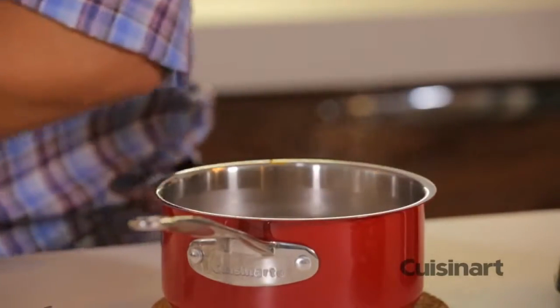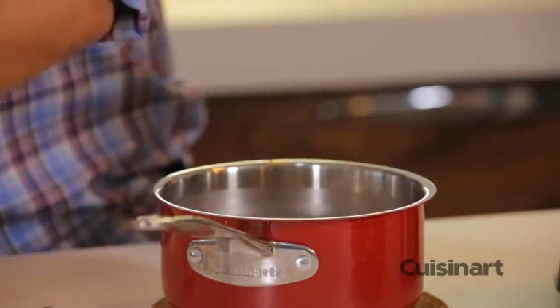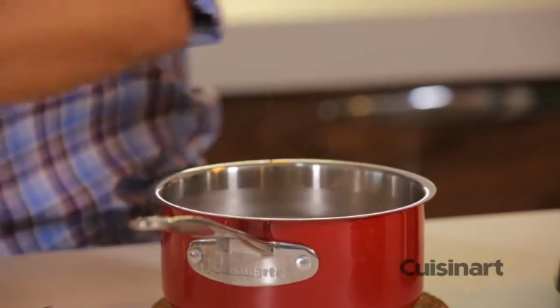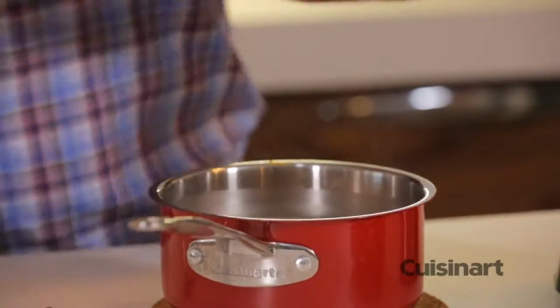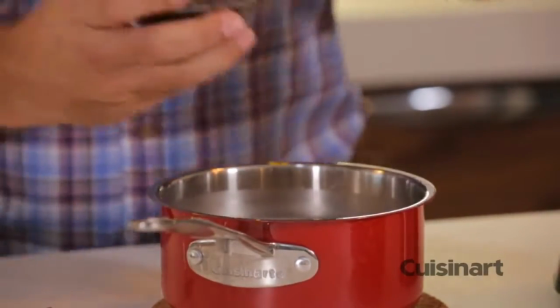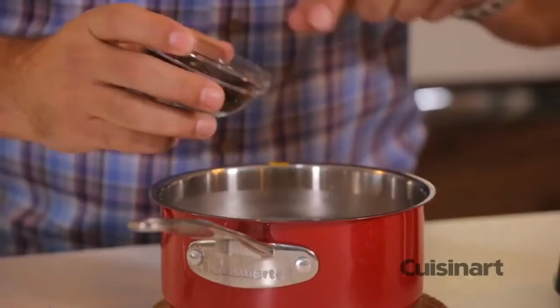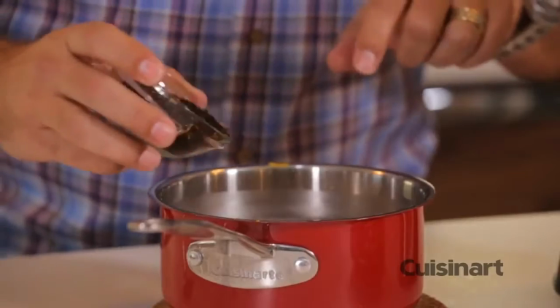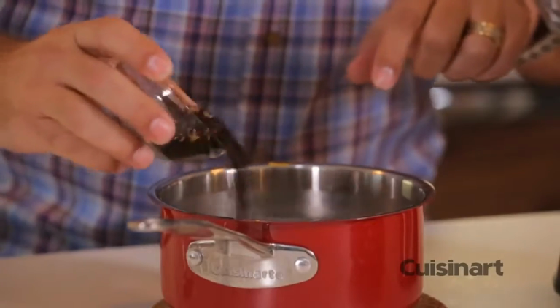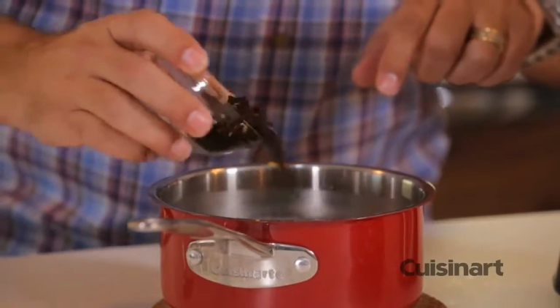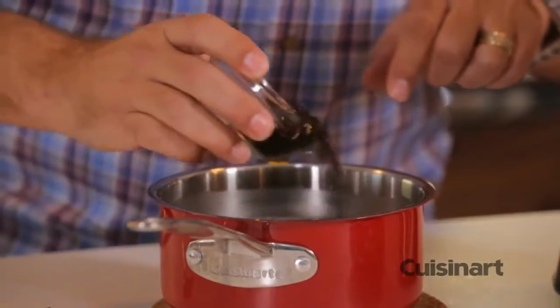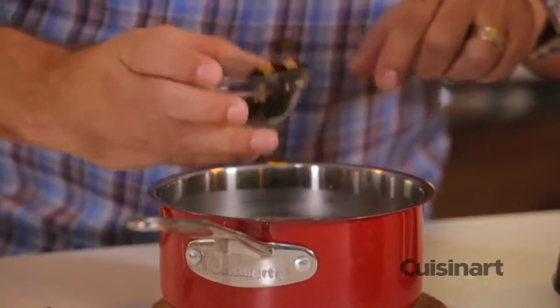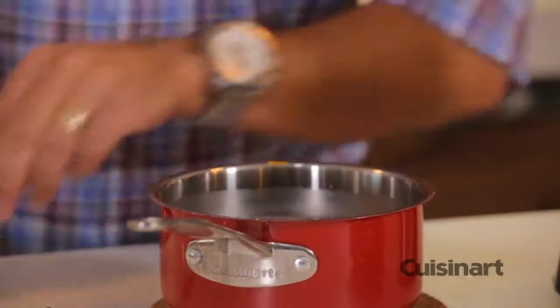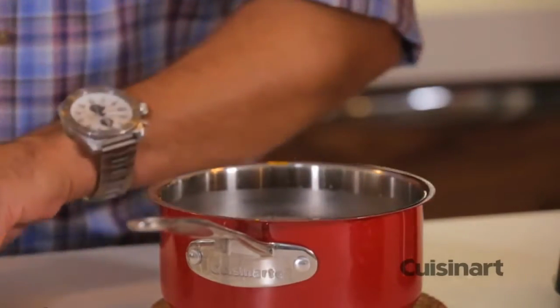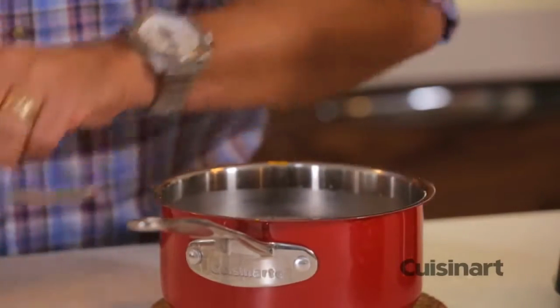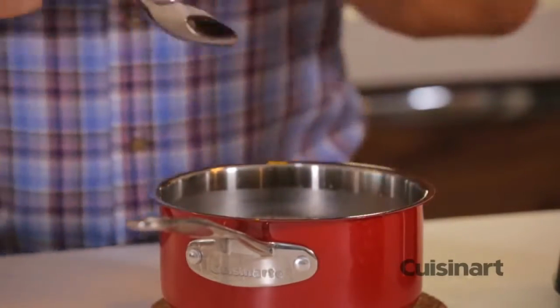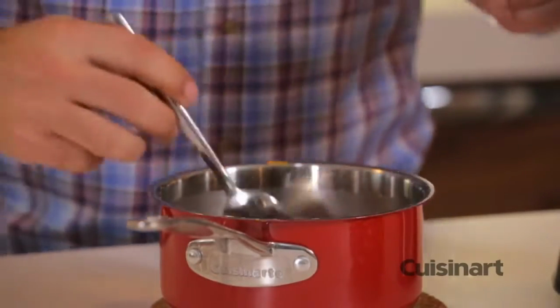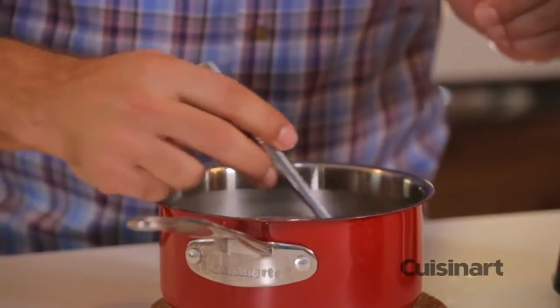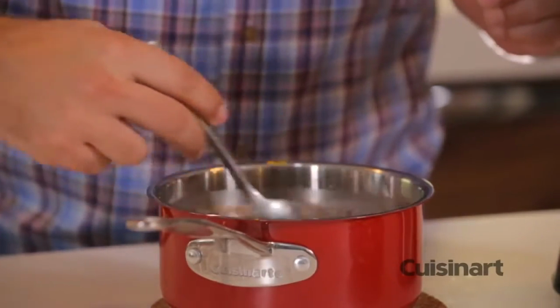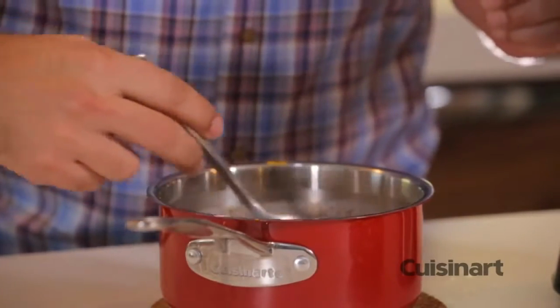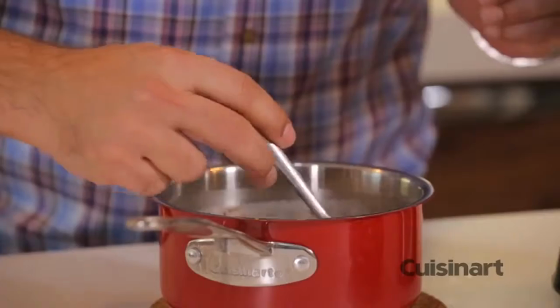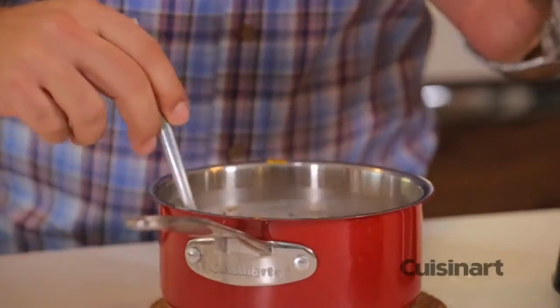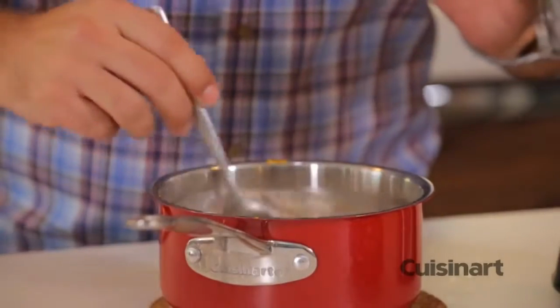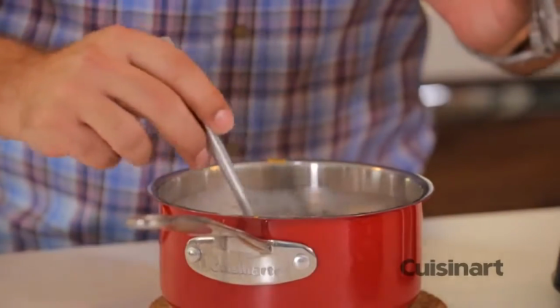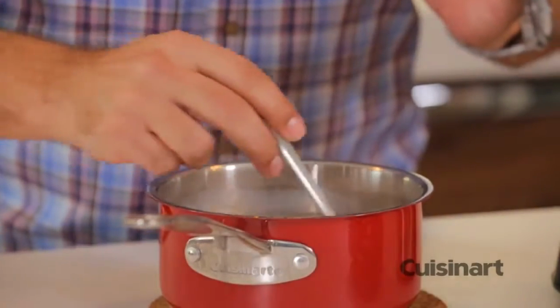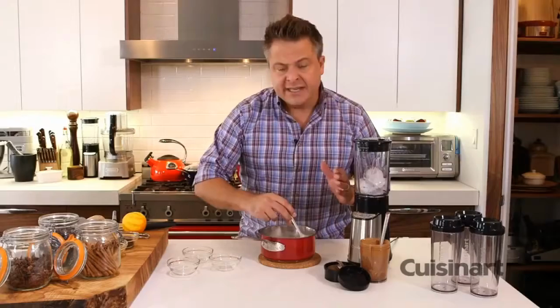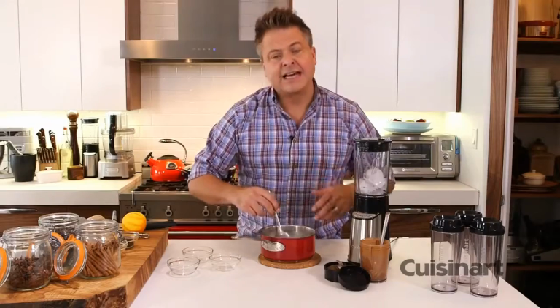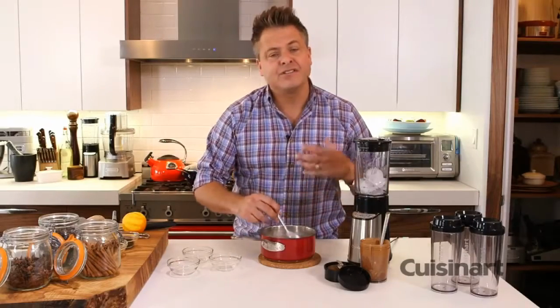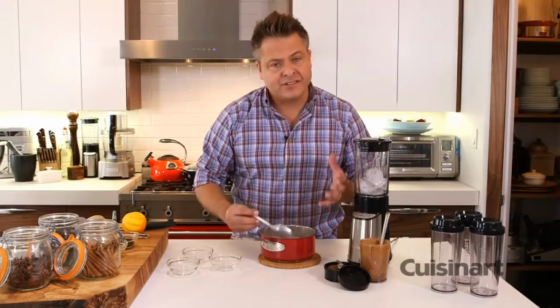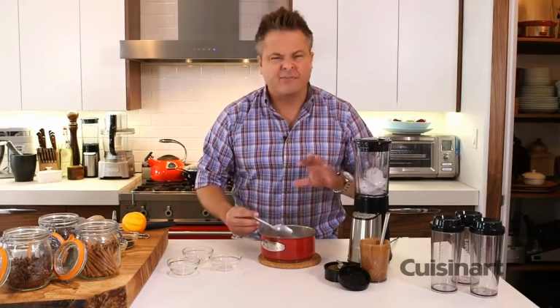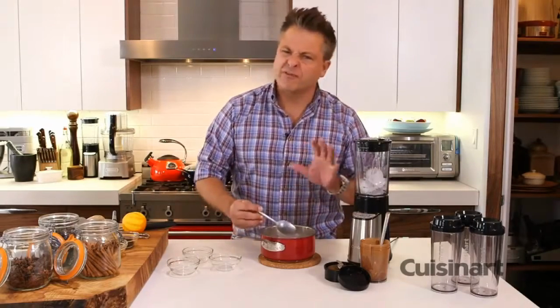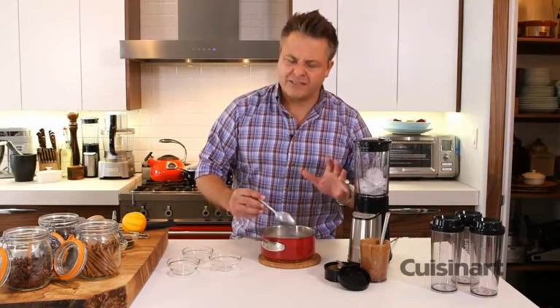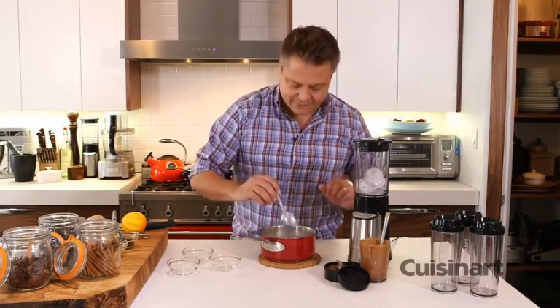Now I've got some beautiful loose leaf black tea — you can use six tea bags for this recipe if you'd like. I'm going to give this a quick stir and allow it to steep for about five to ten minutes.